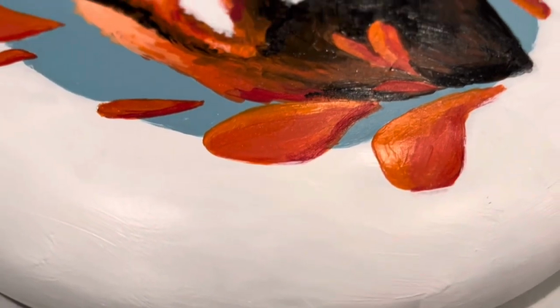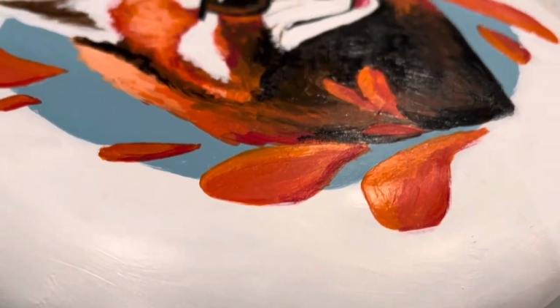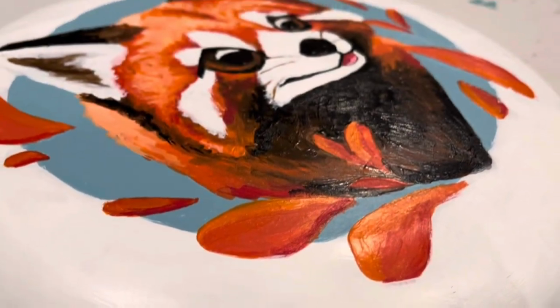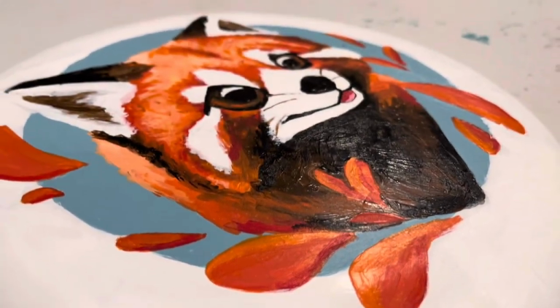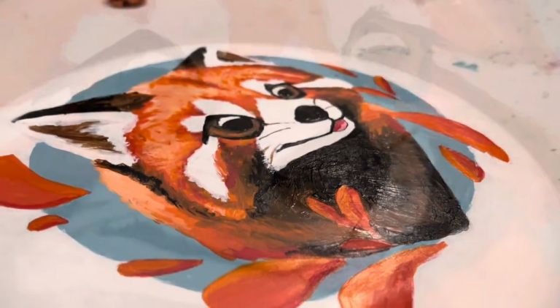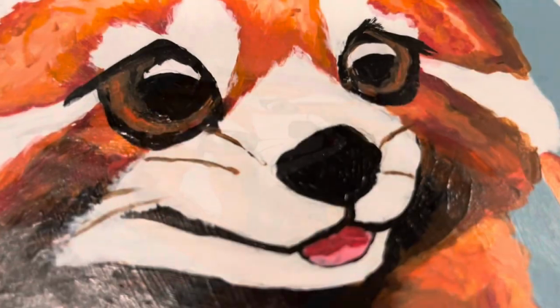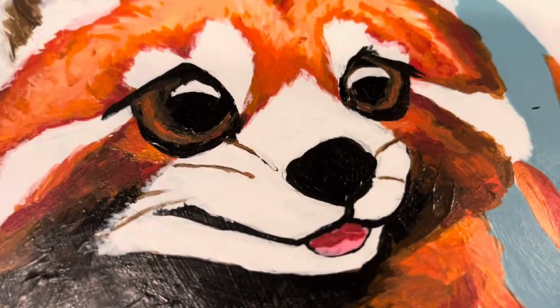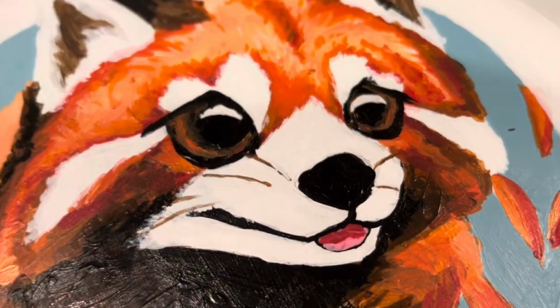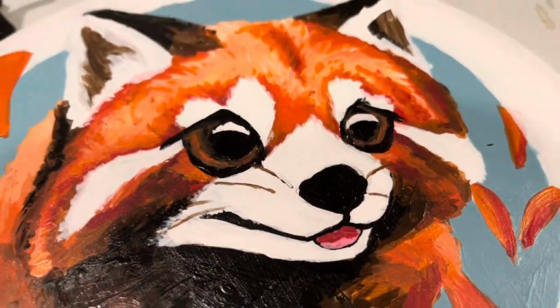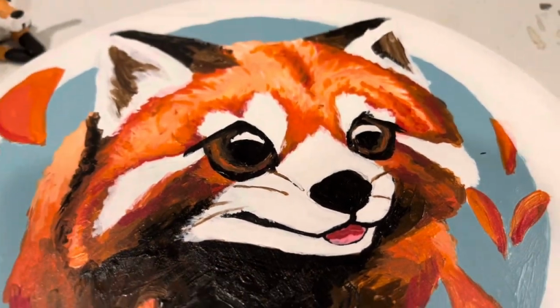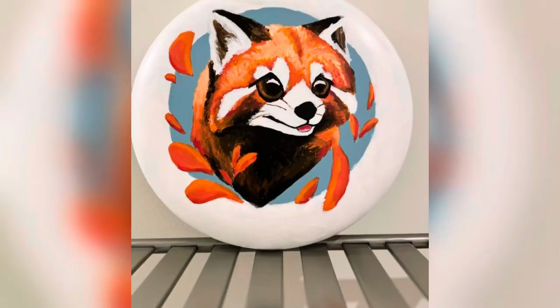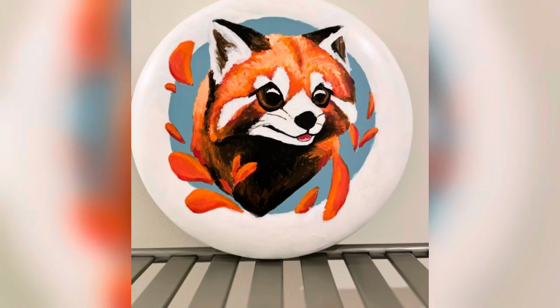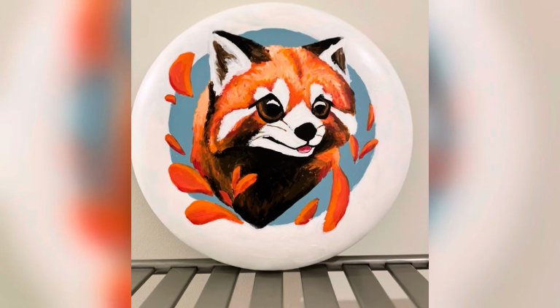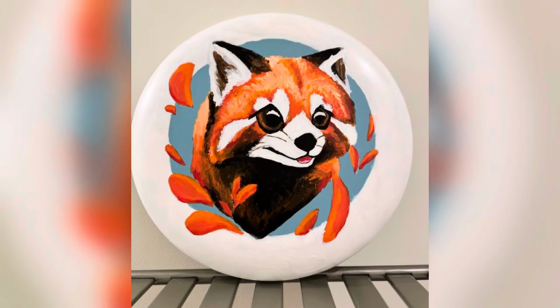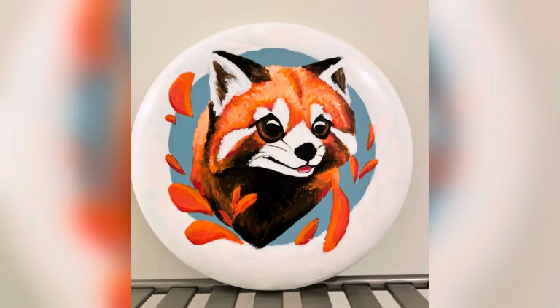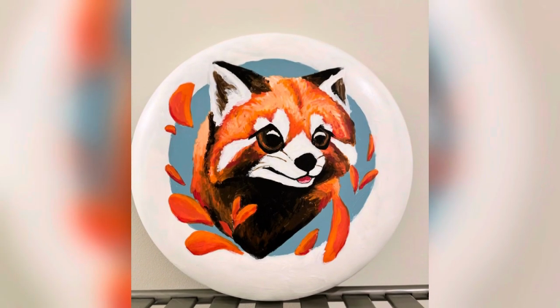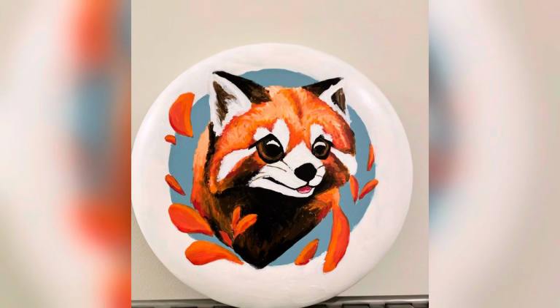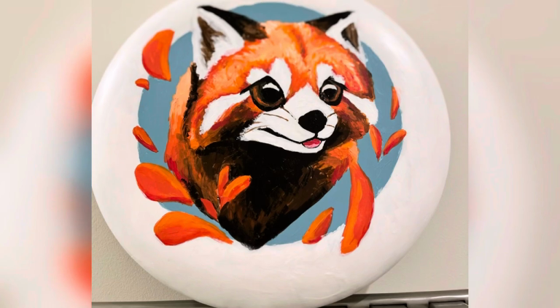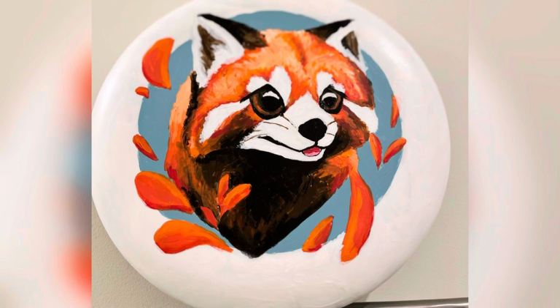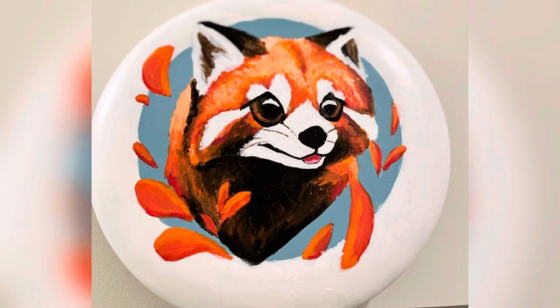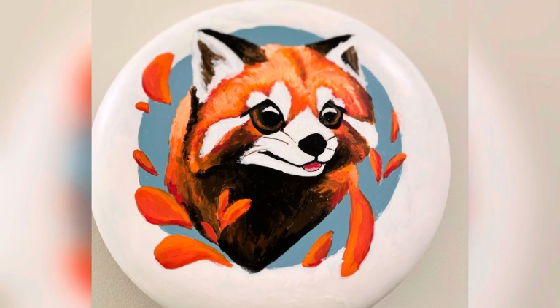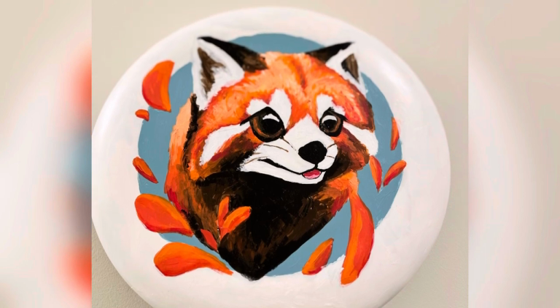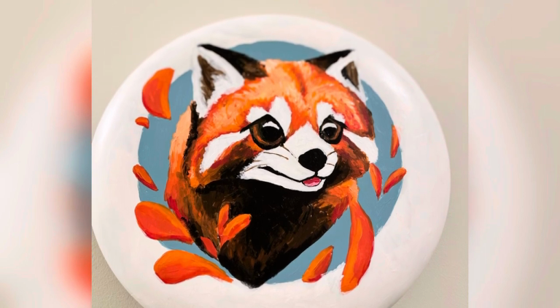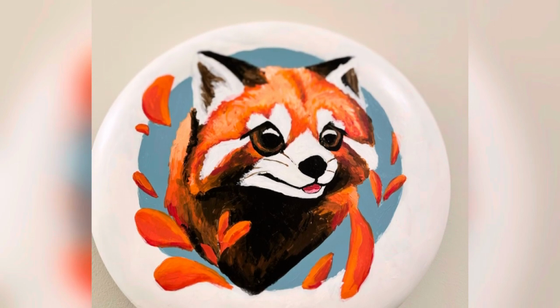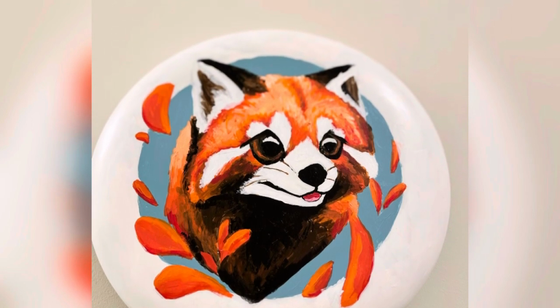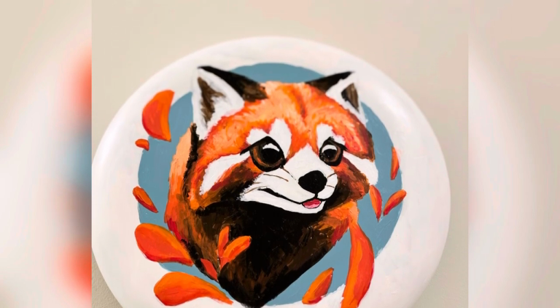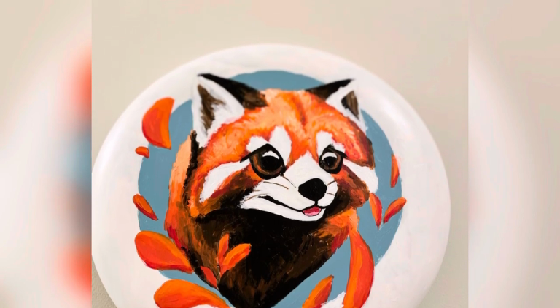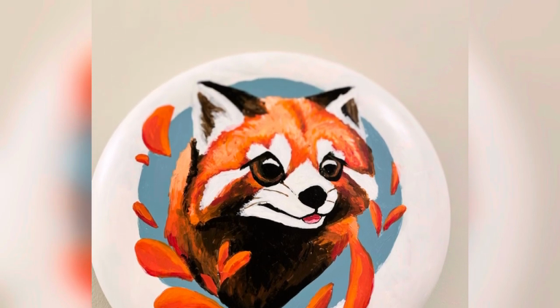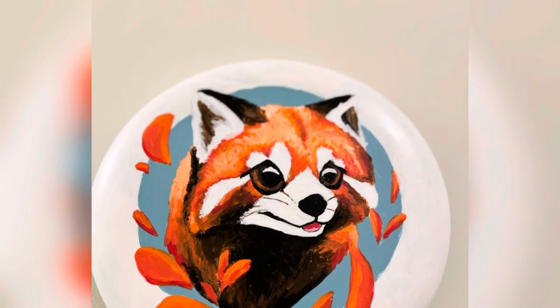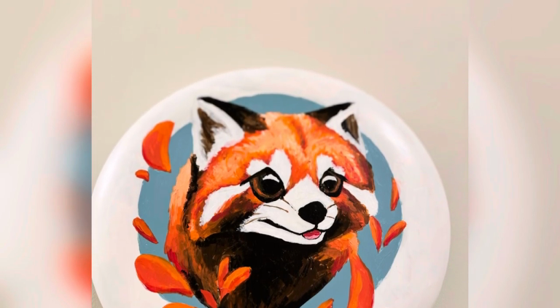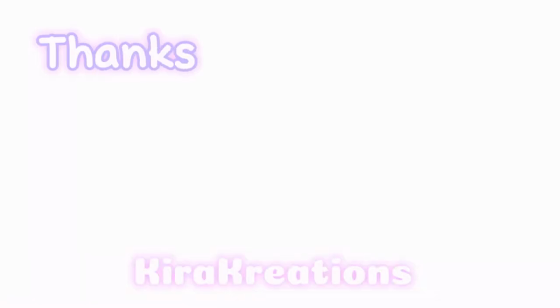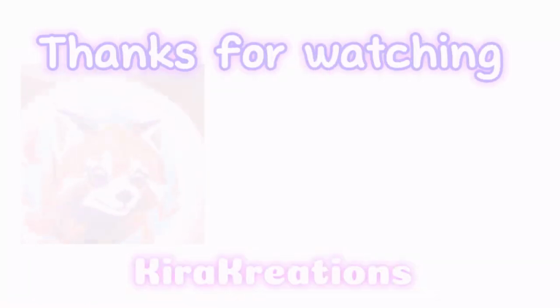I'm so happy with how this turned out! Thank you so much for watching to the end of the video. I hope you like it — this is definitely one of my favorite art pieces I've ever made. Bye!